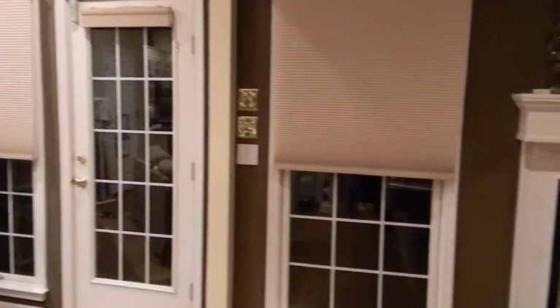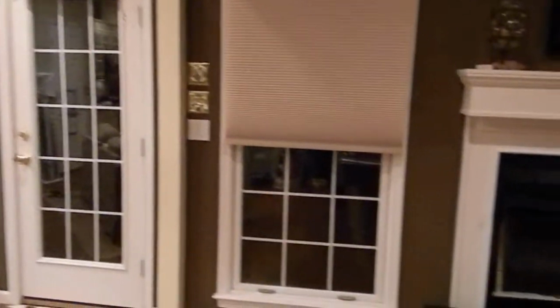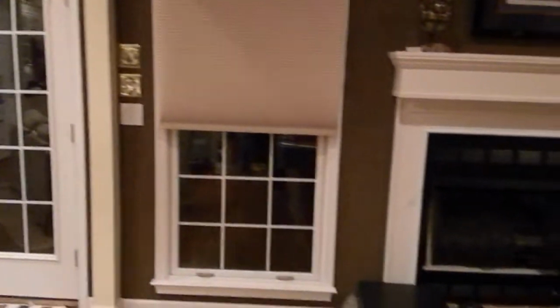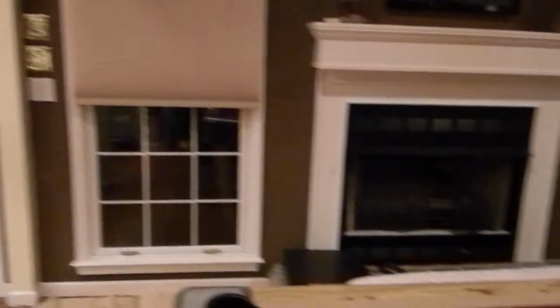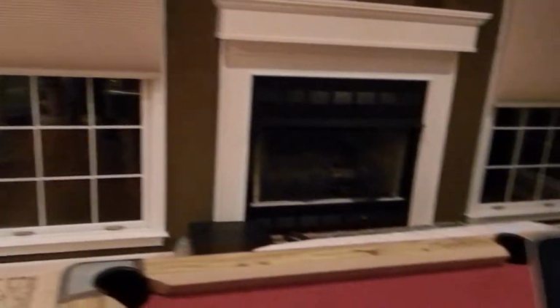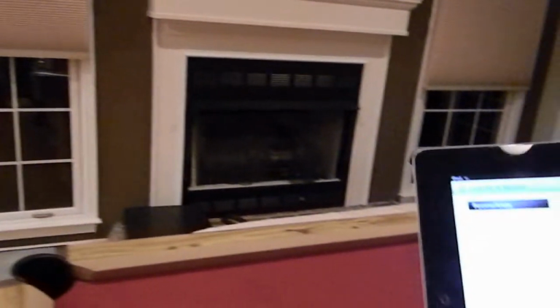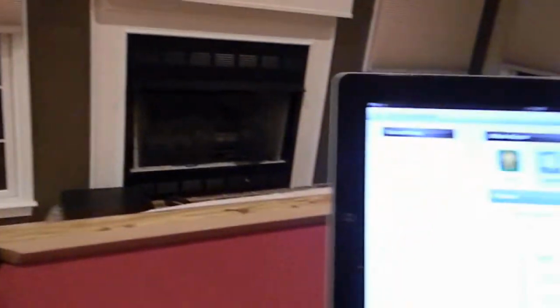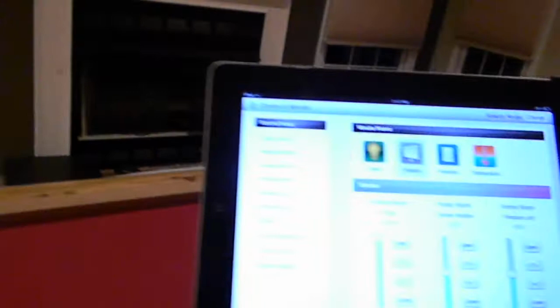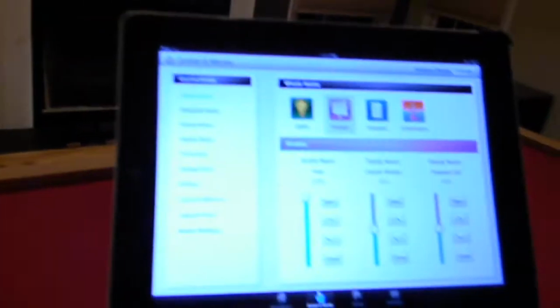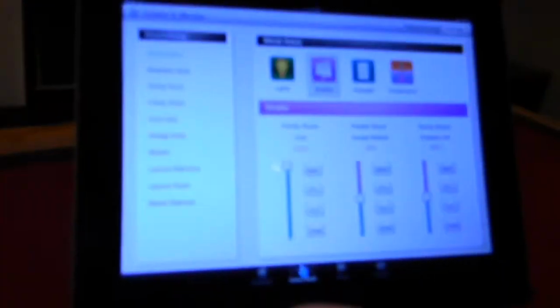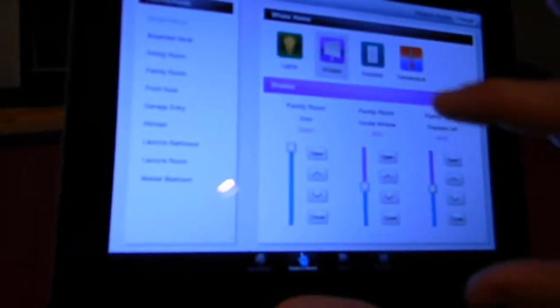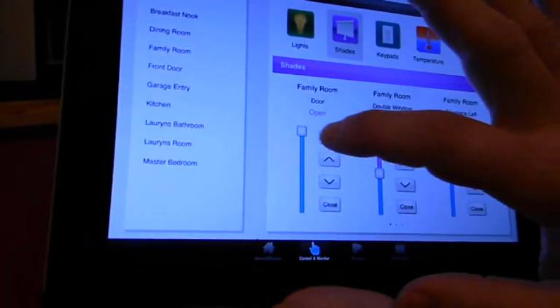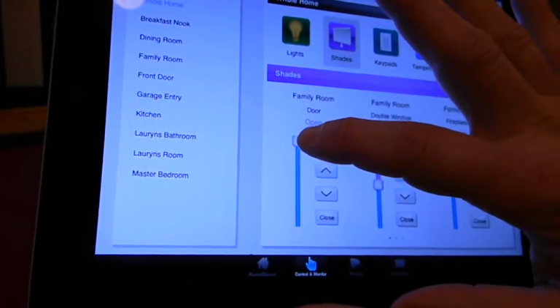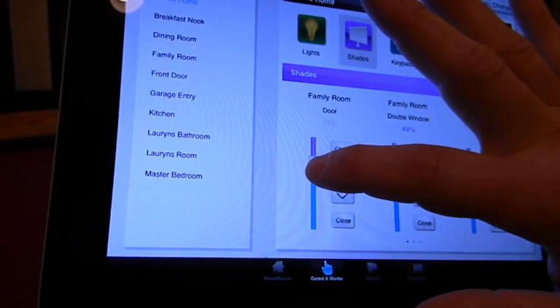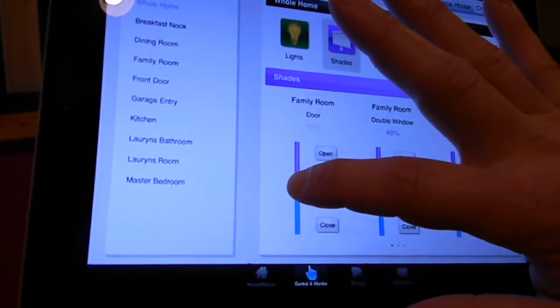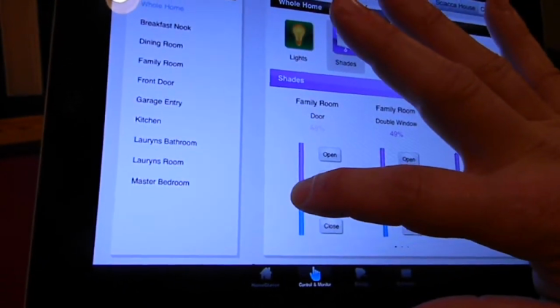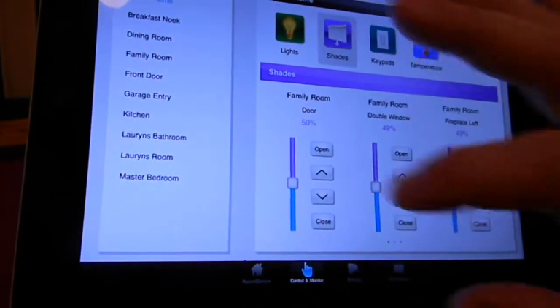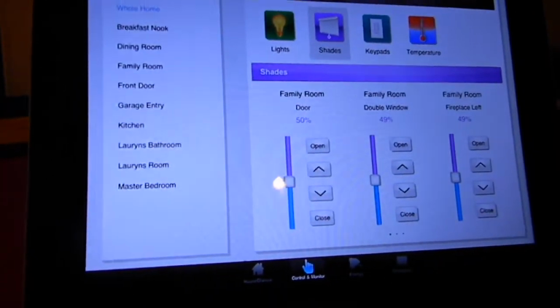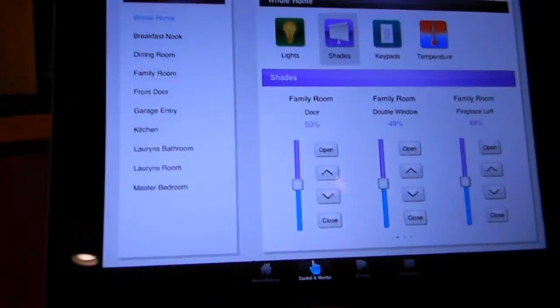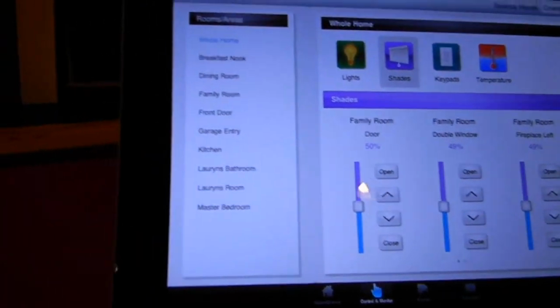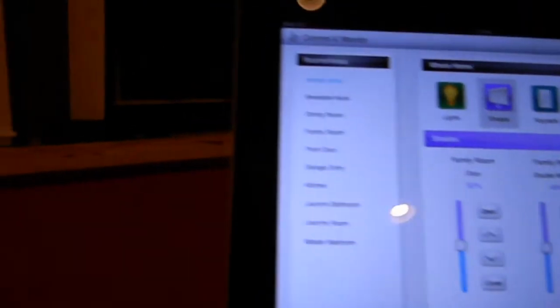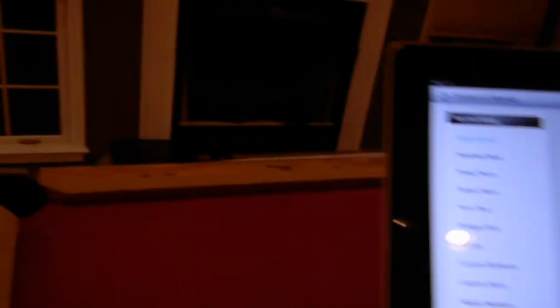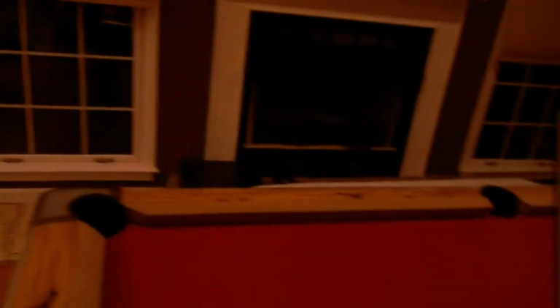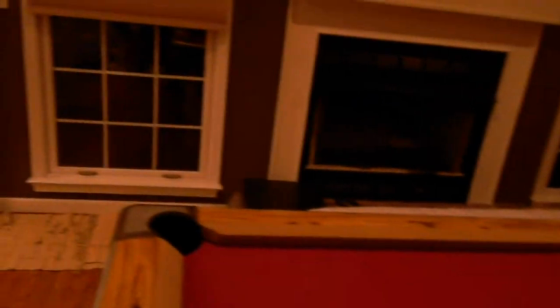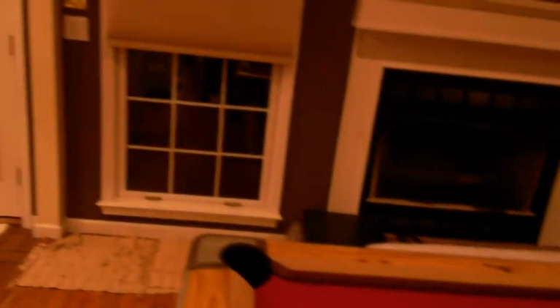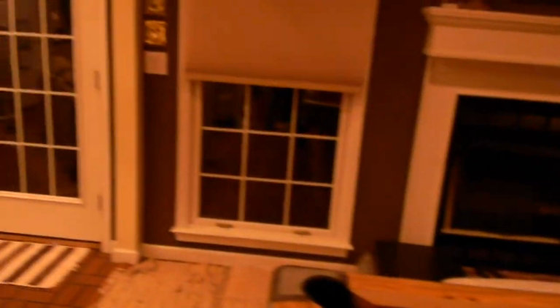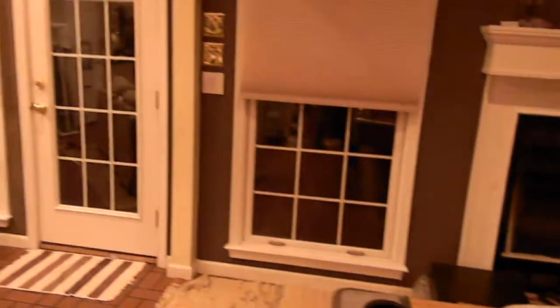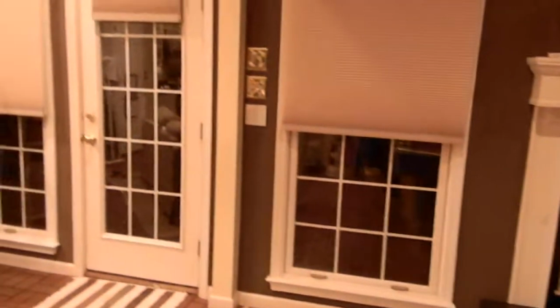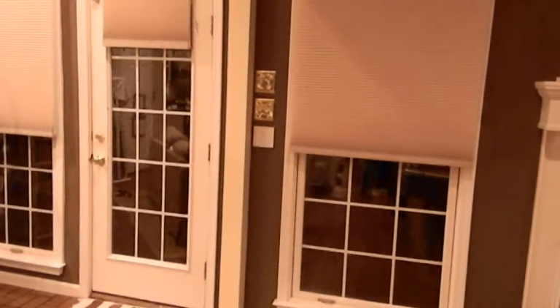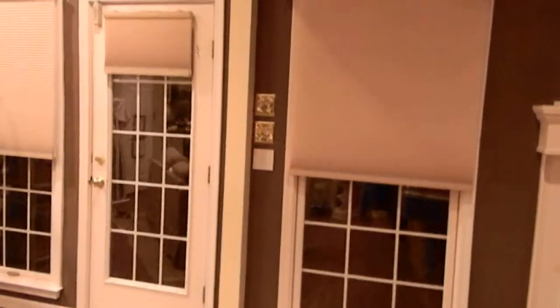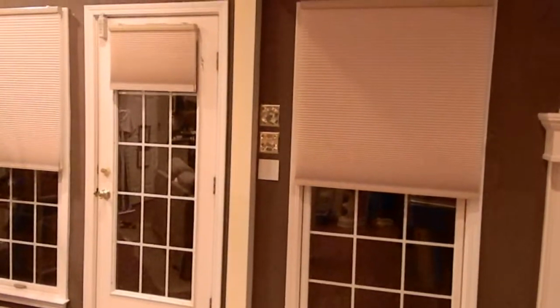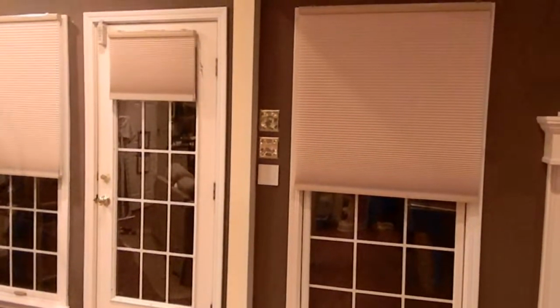I can see here they're all roughly about 50%. I'm going to bring the door shade down so it's at the same level and create a nice even line across your customers' windows or your own windows.